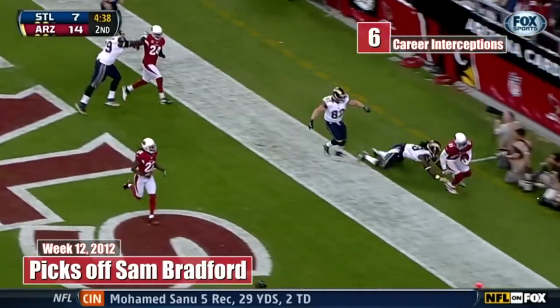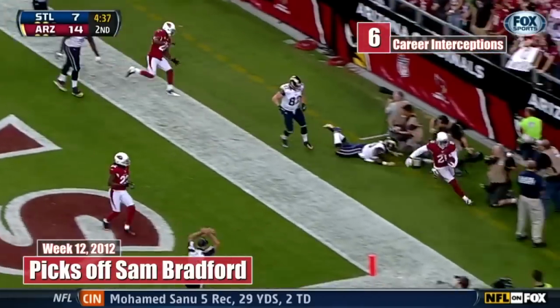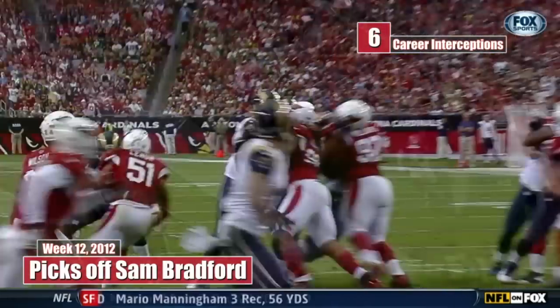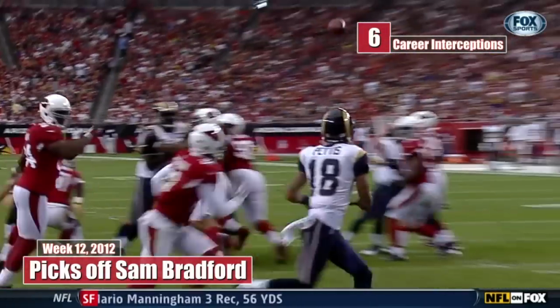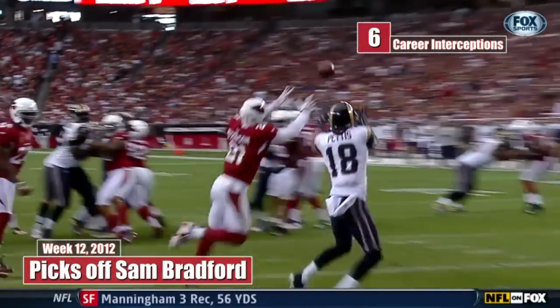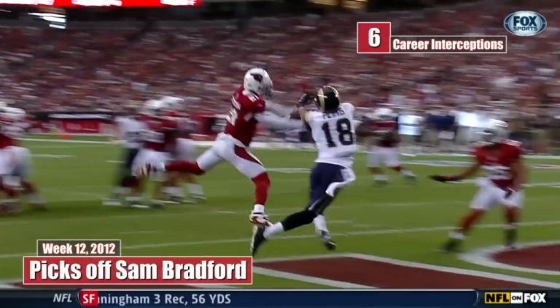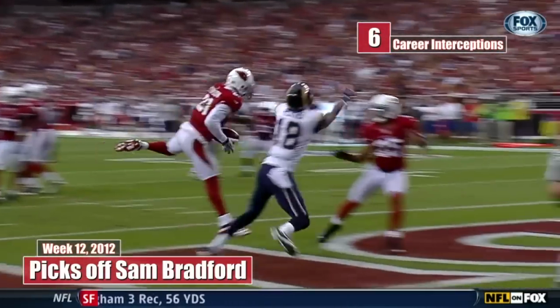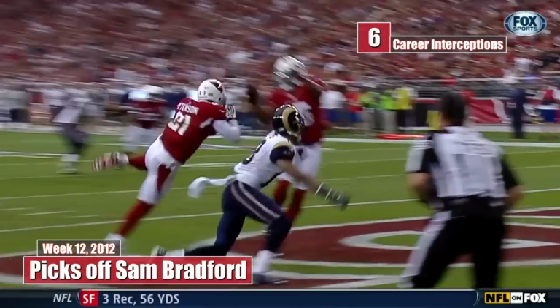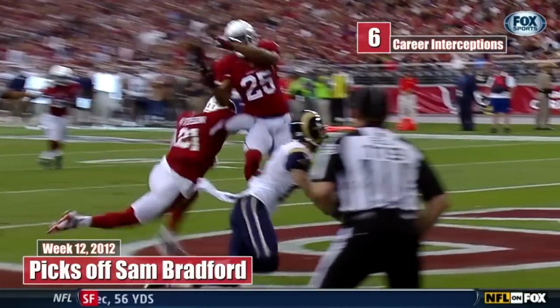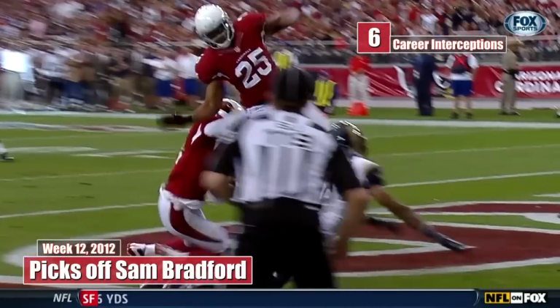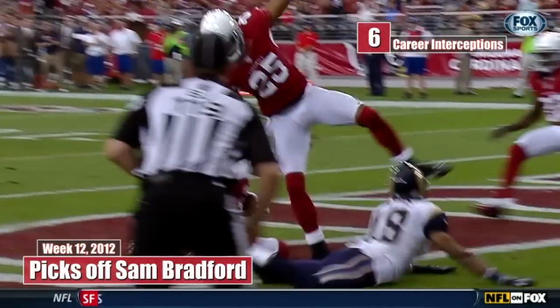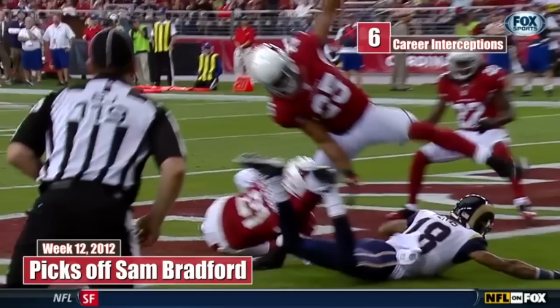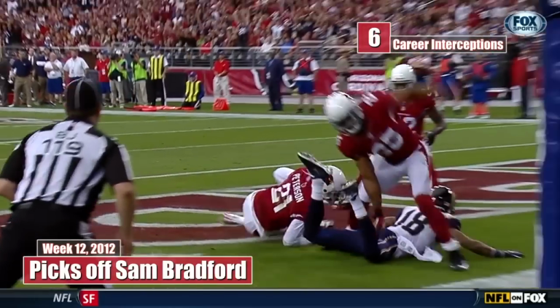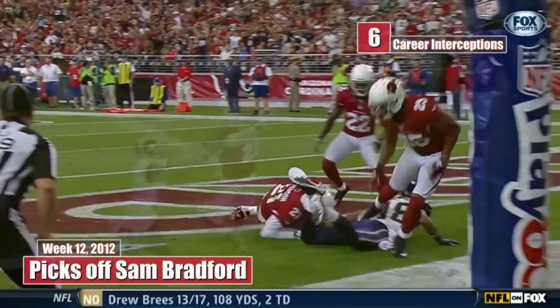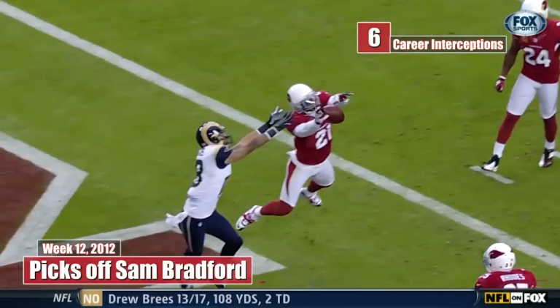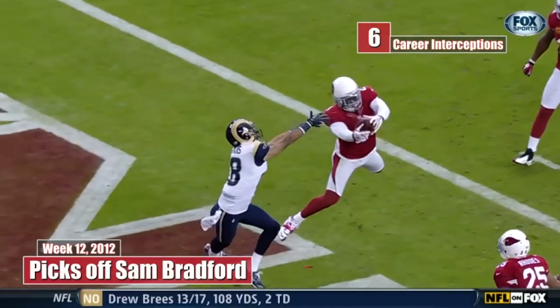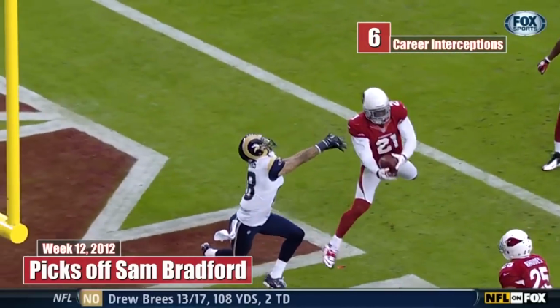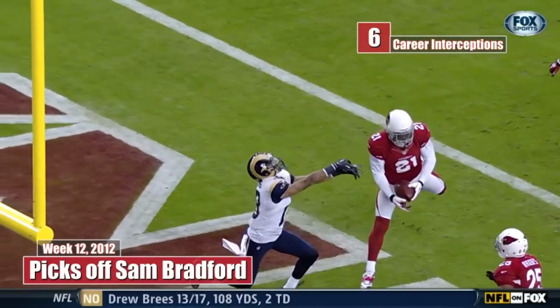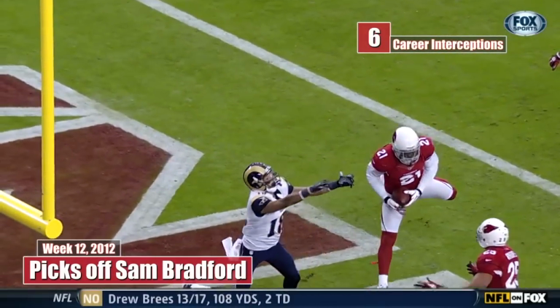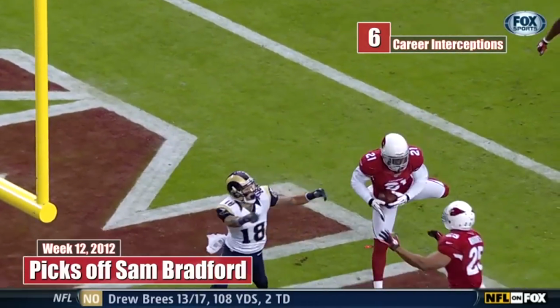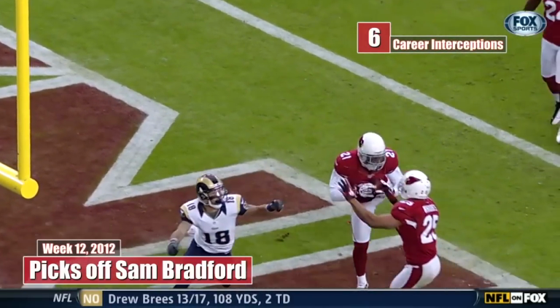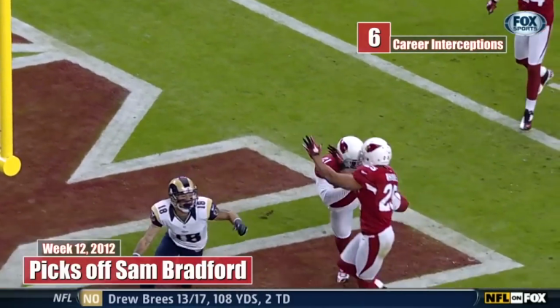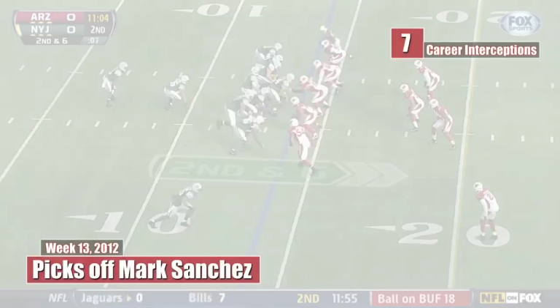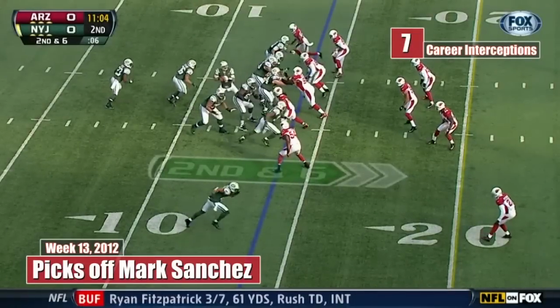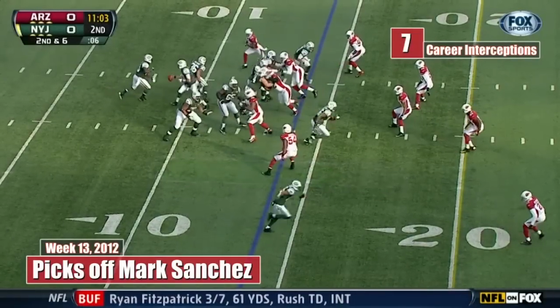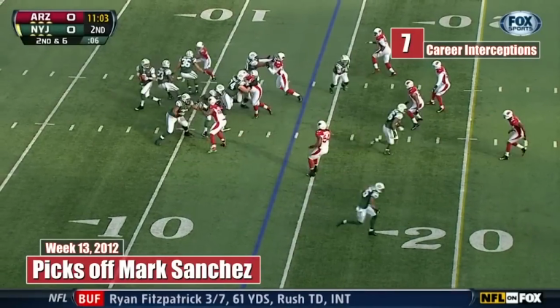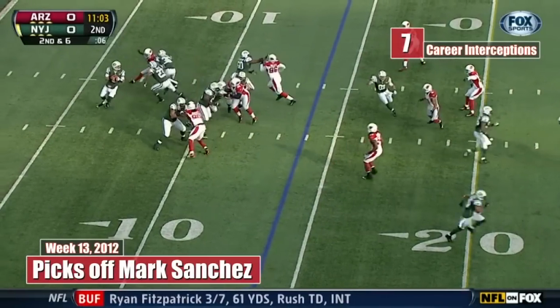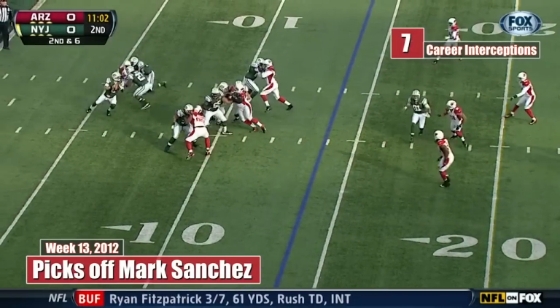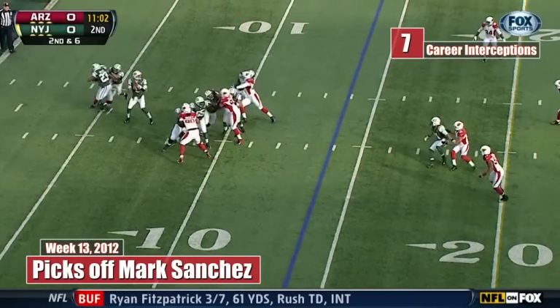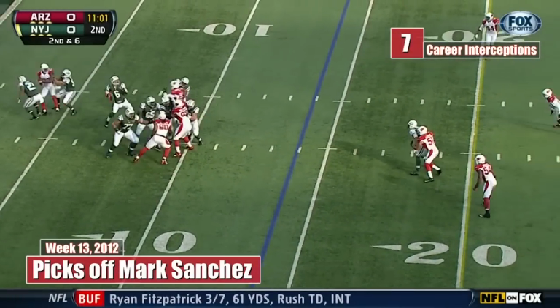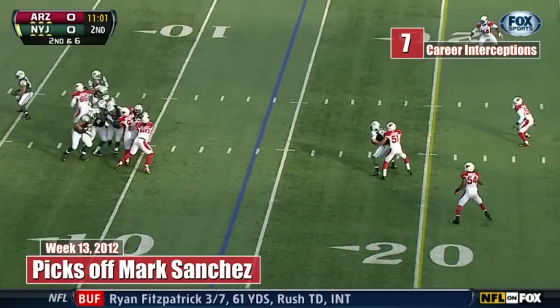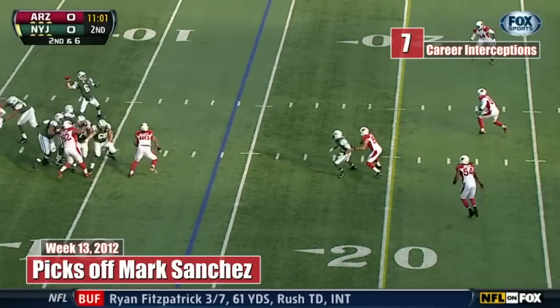And you can't be late with a guy like Patrick Peterson. He's too fast. He runs a 4.2 forty. Got to get him up the middle.